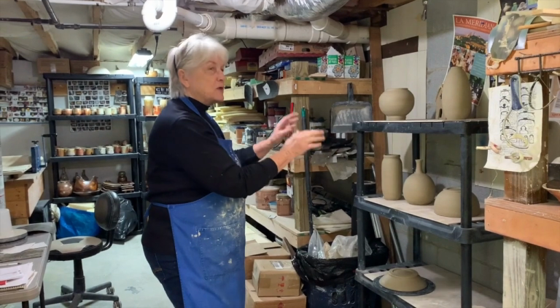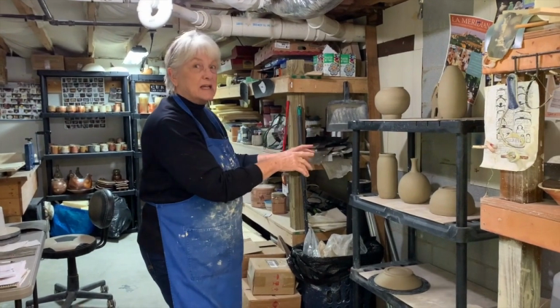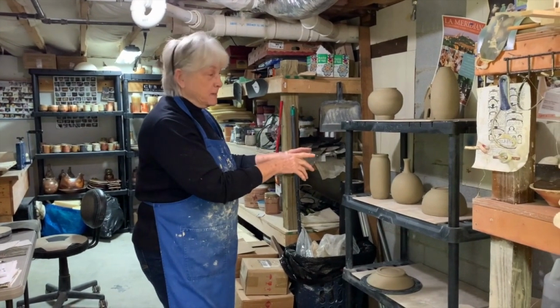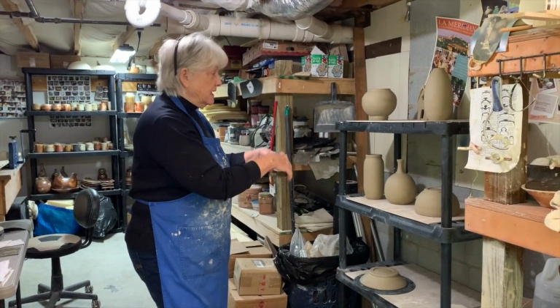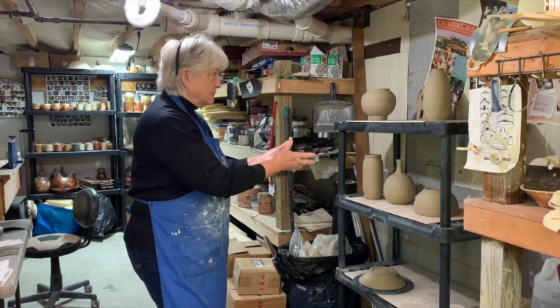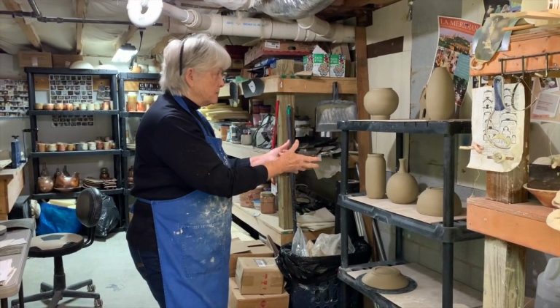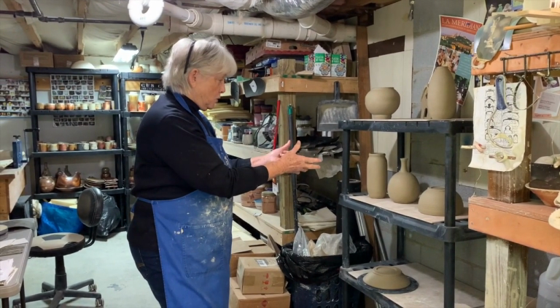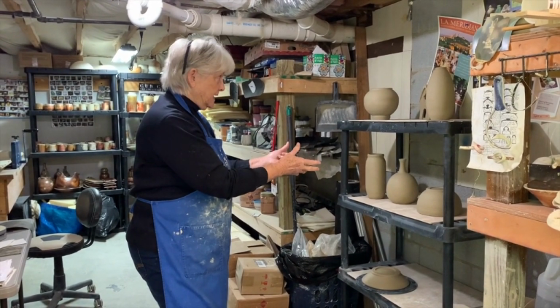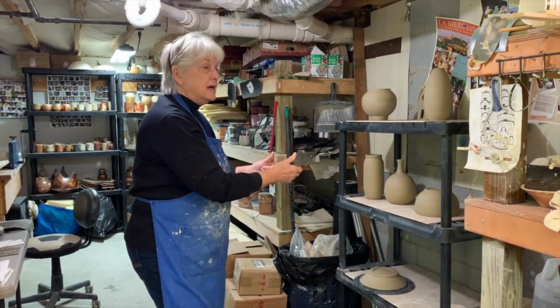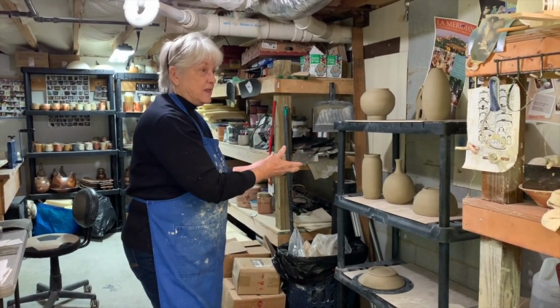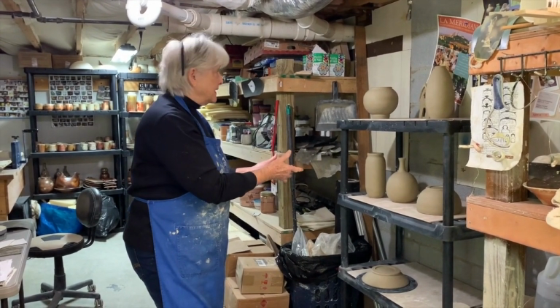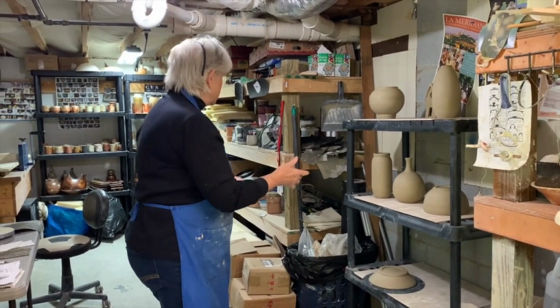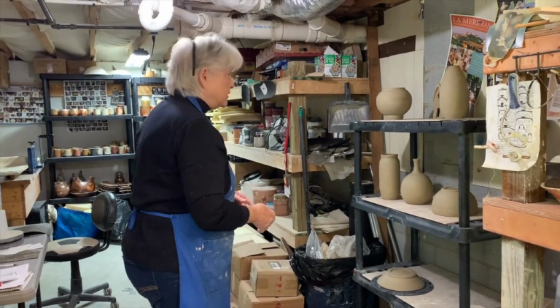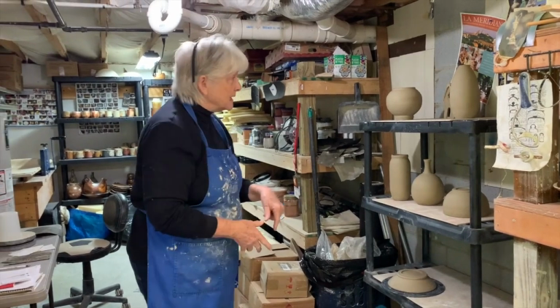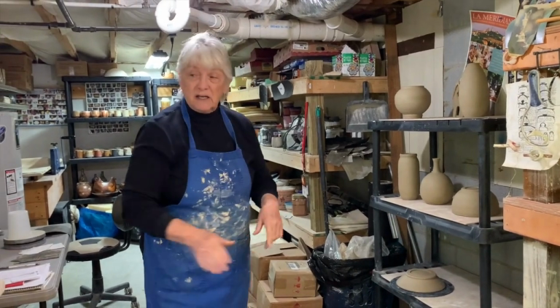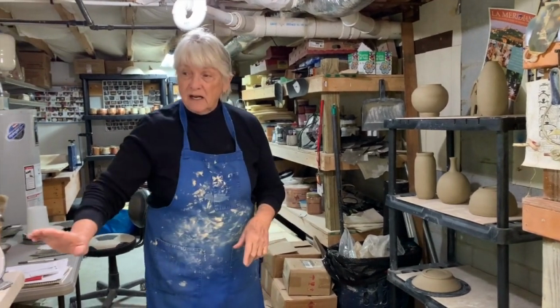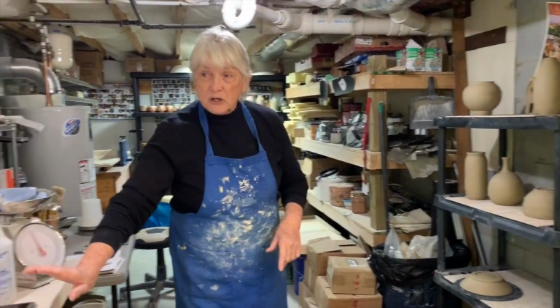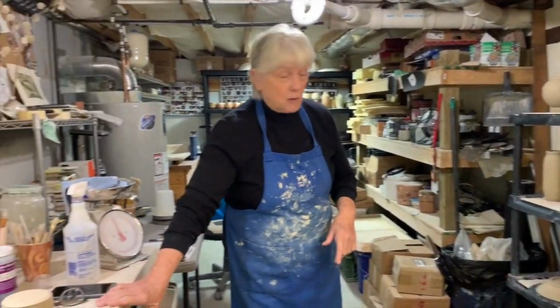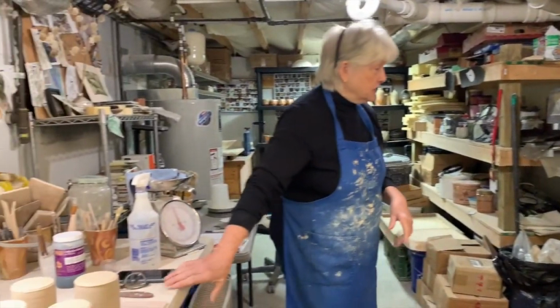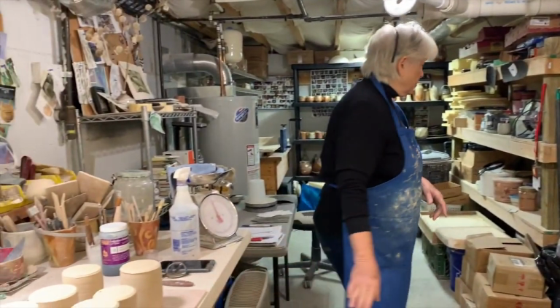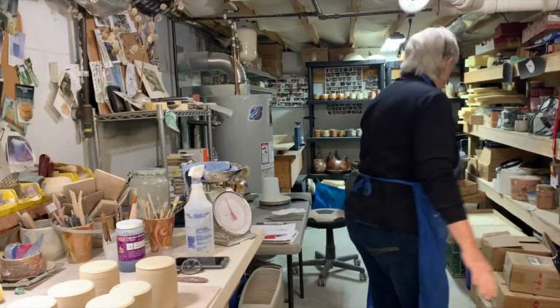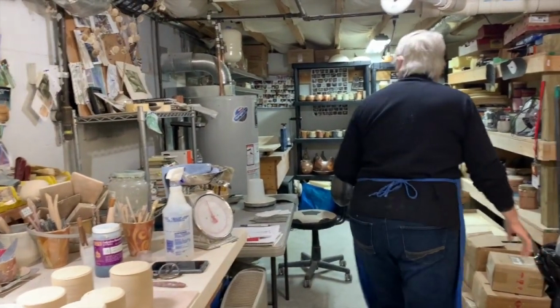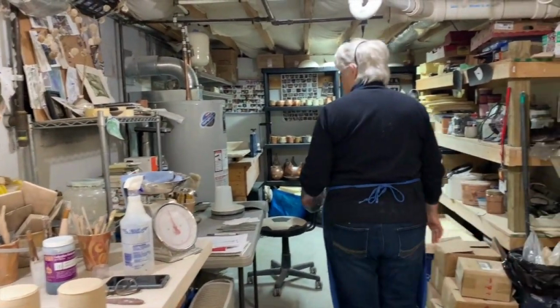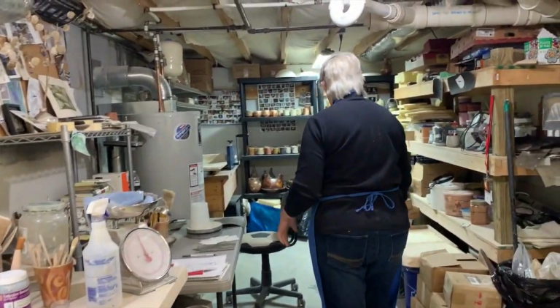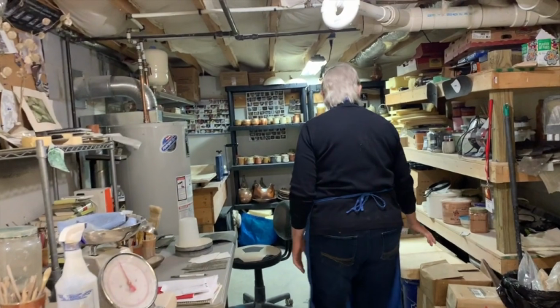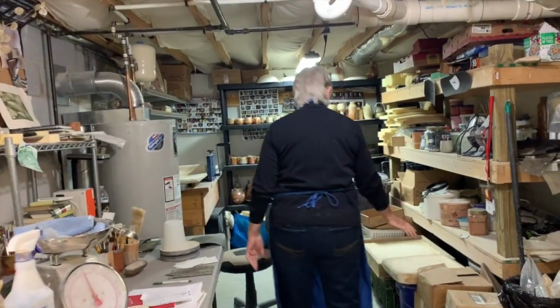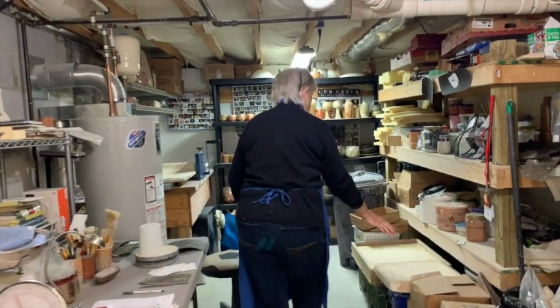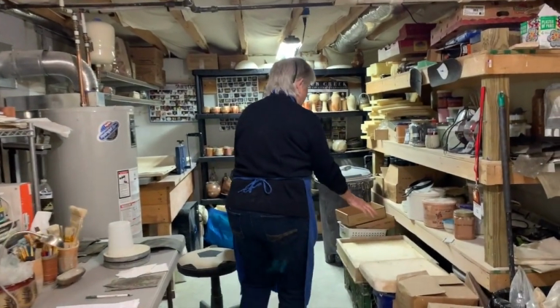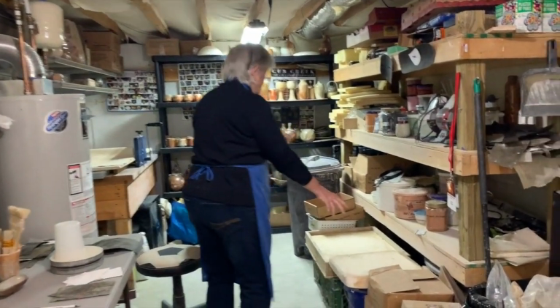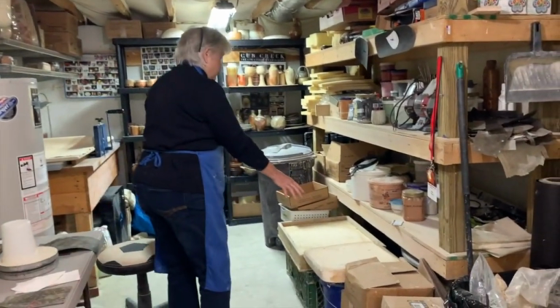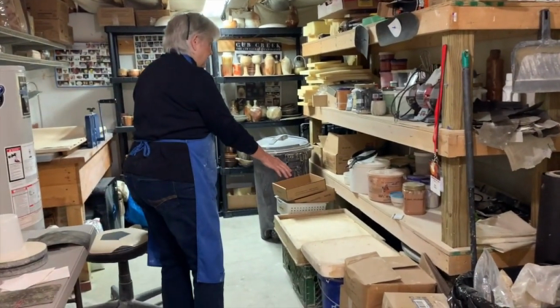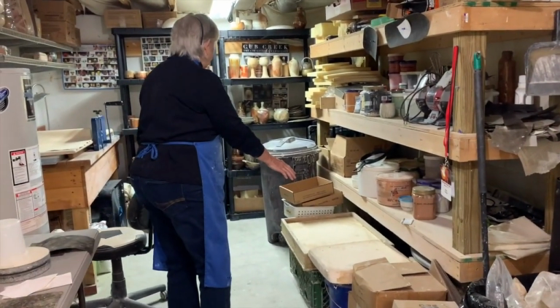So that I could trim it — these had been trimmed this morning after they dried that much. If I do hand building I can do it on my wedging table. These are plaster mats to do reclaimed clay.